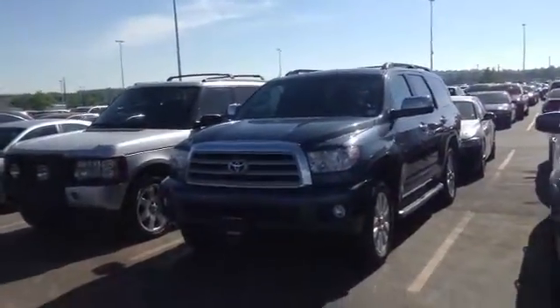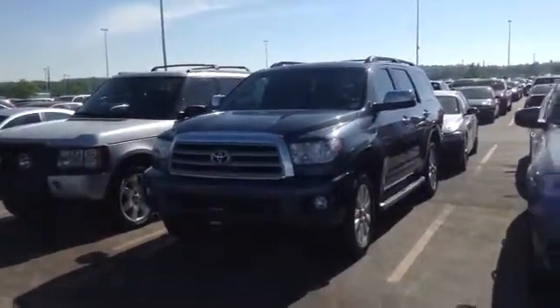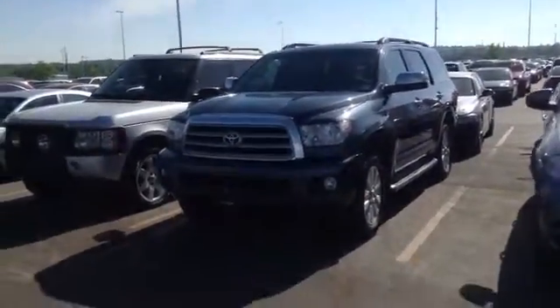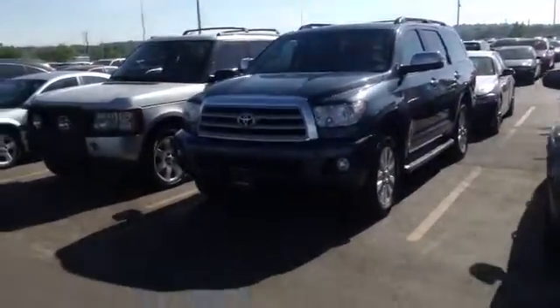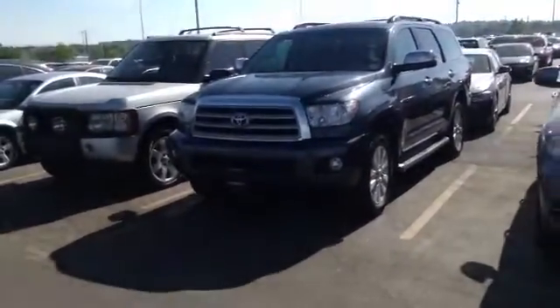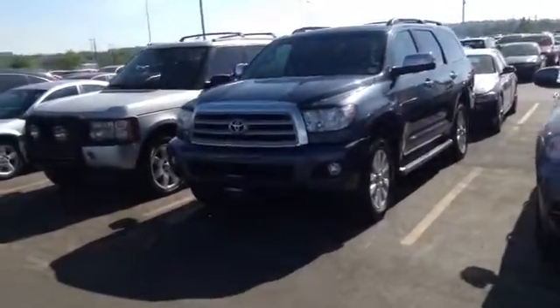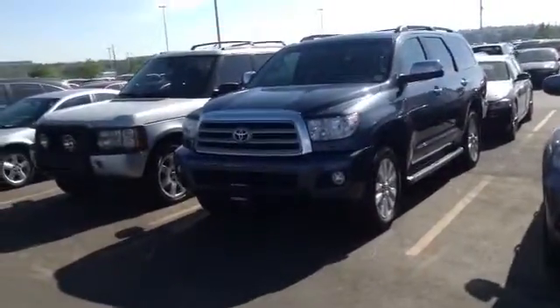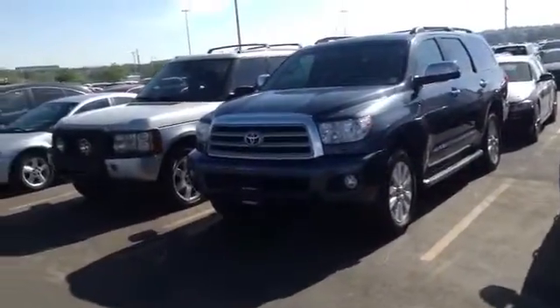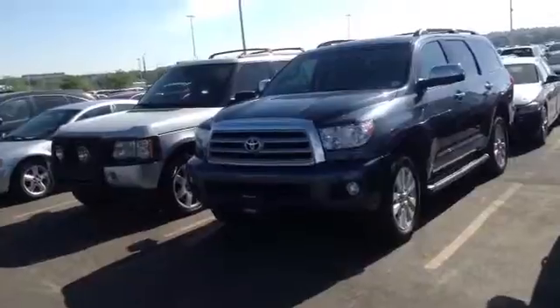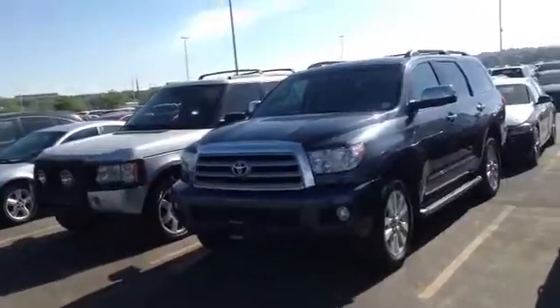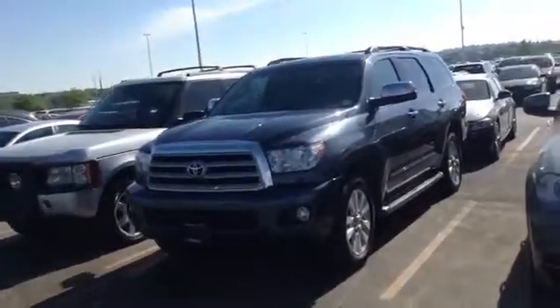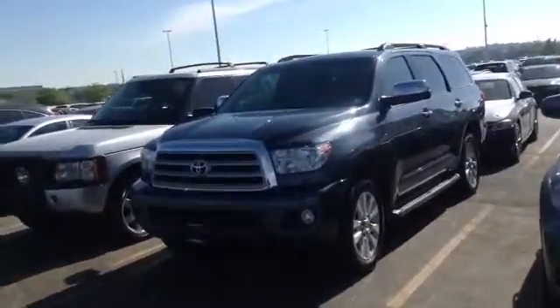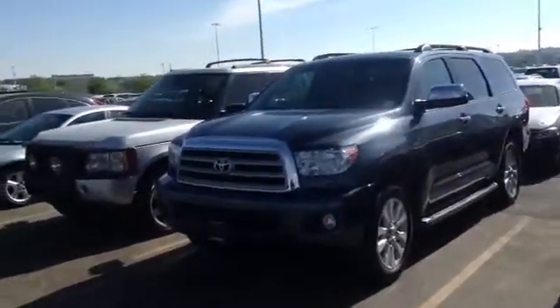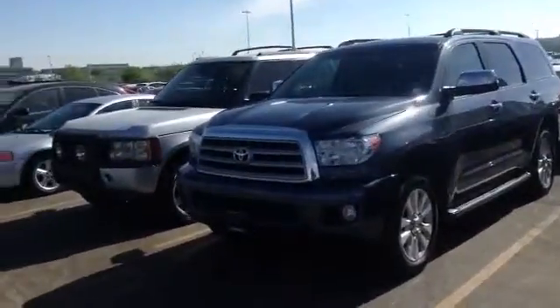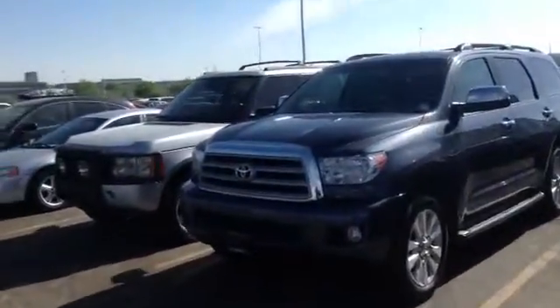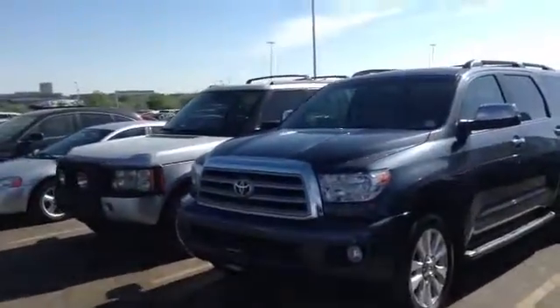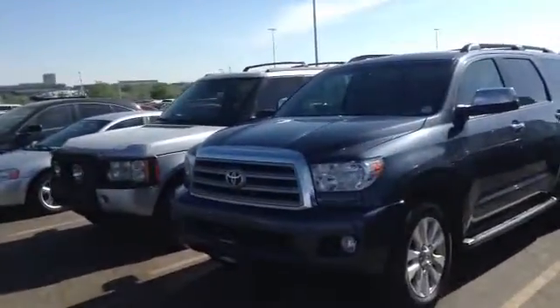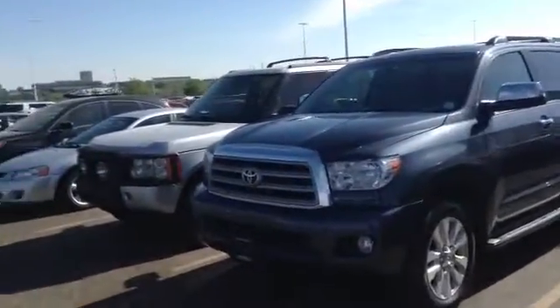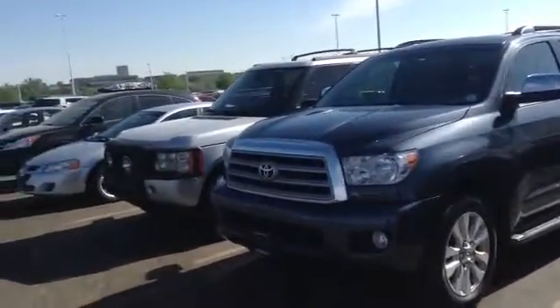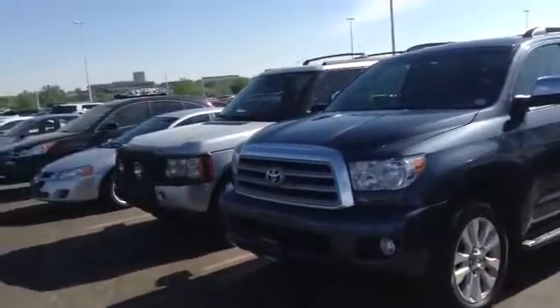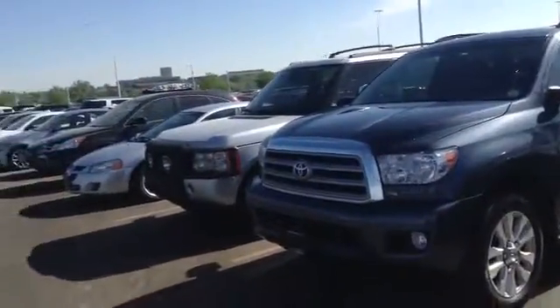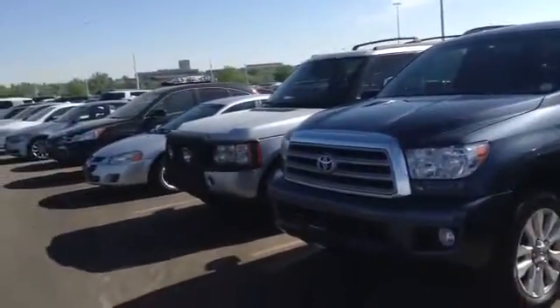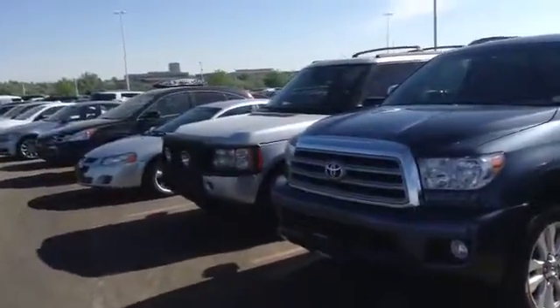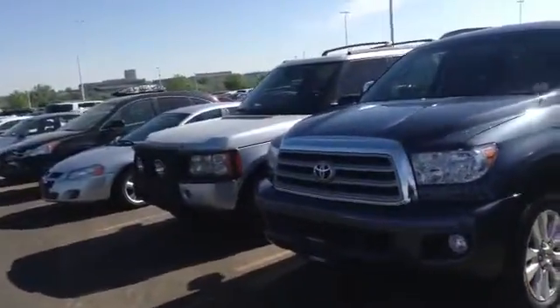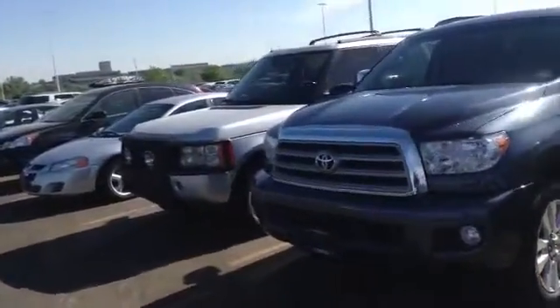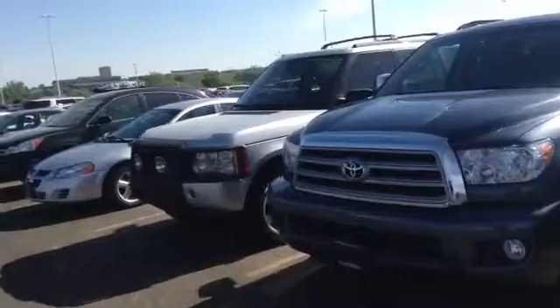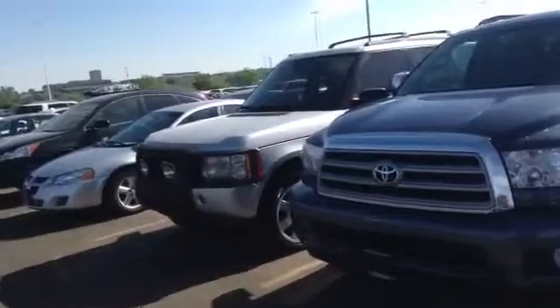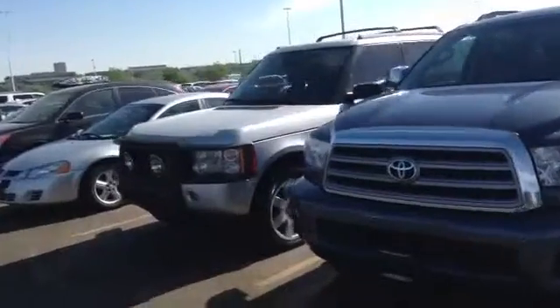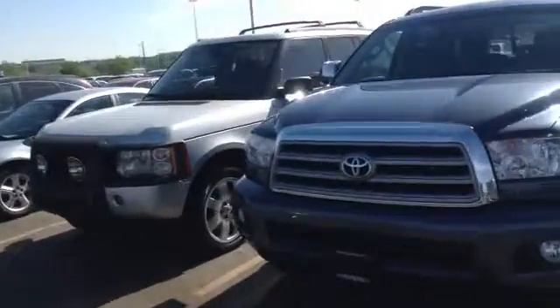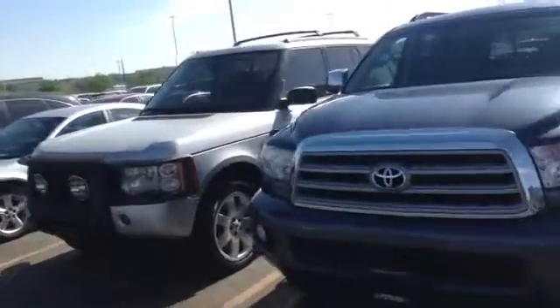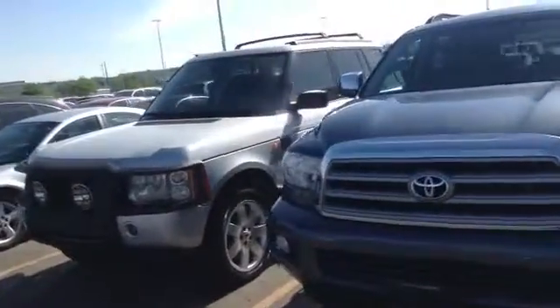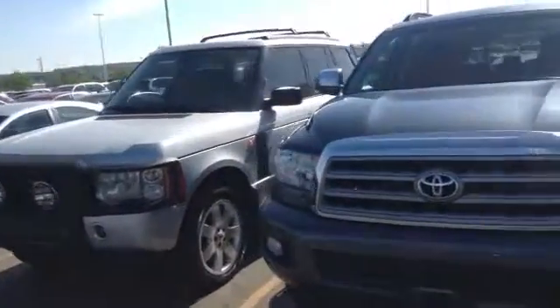Looks like it's got great tires on it. Overall paint job looks great. No signs of scrapes, wear and tear at all inside or out. Very nice vehicle.